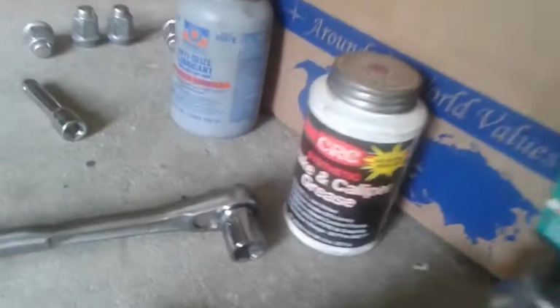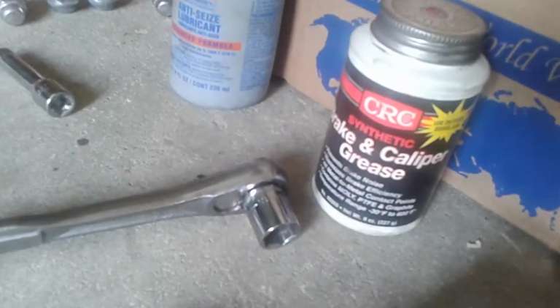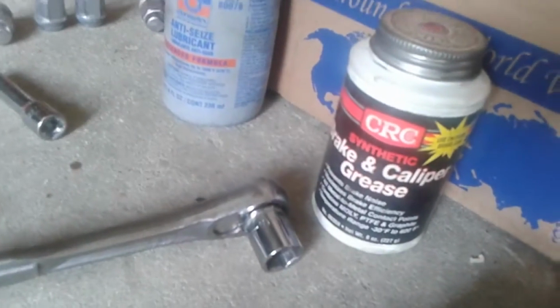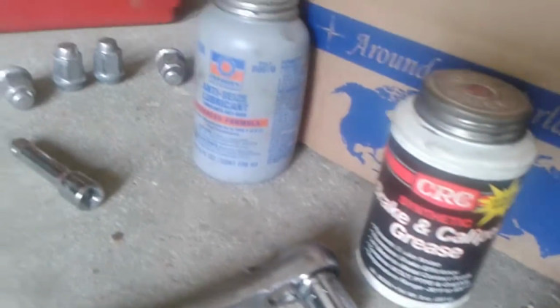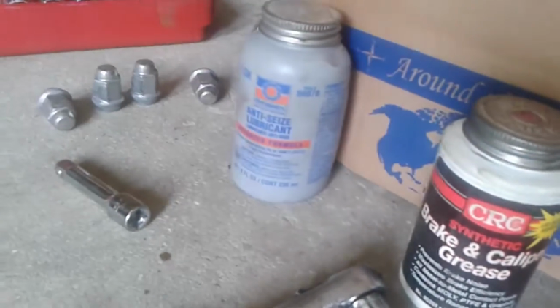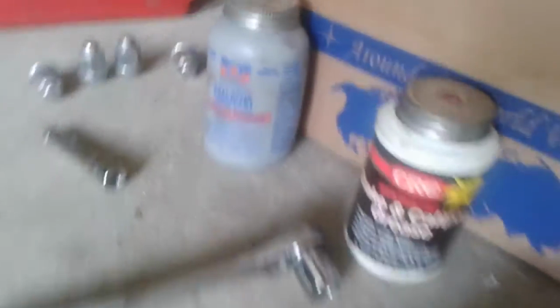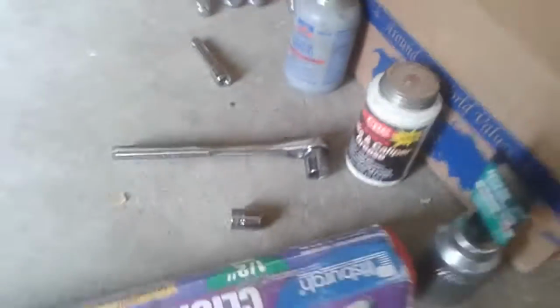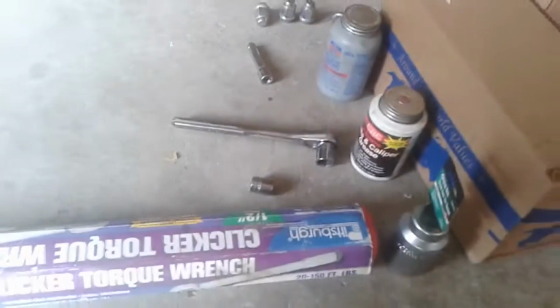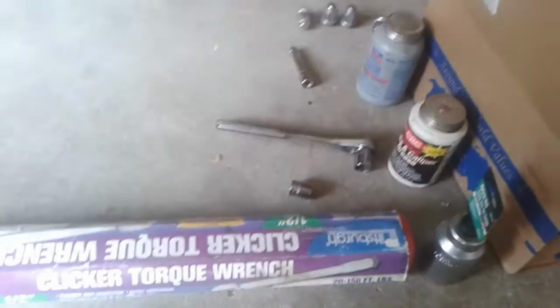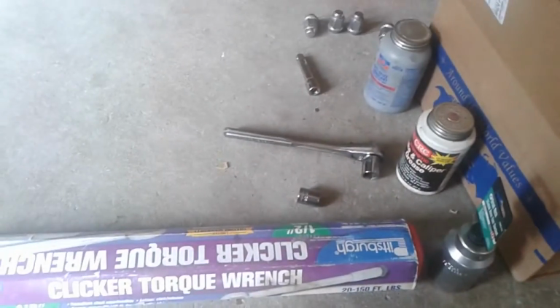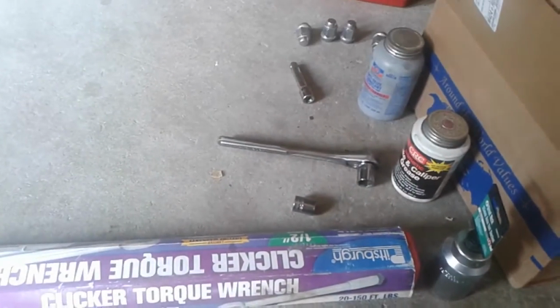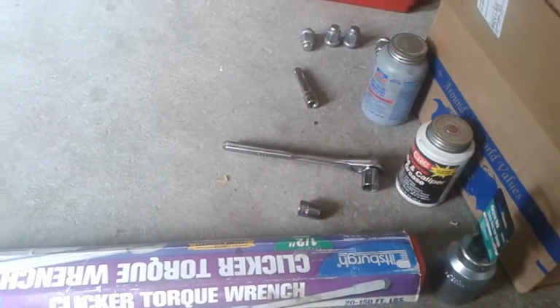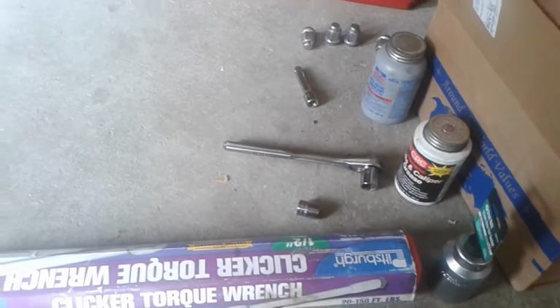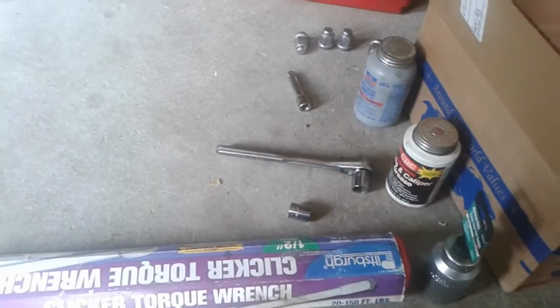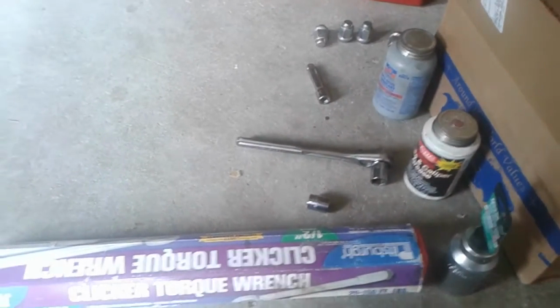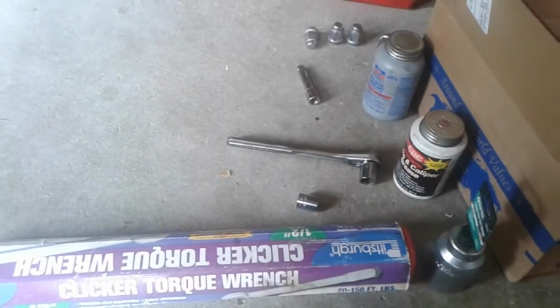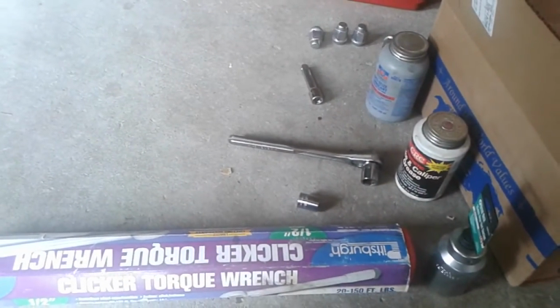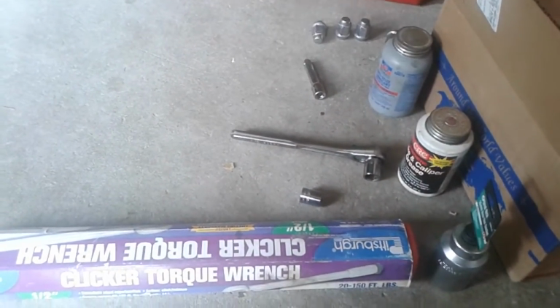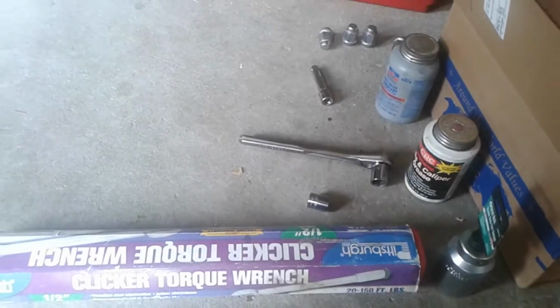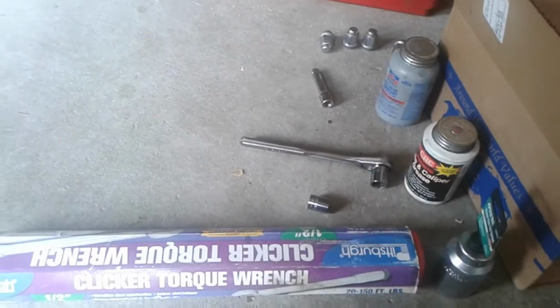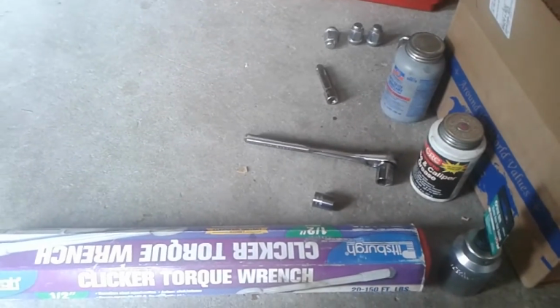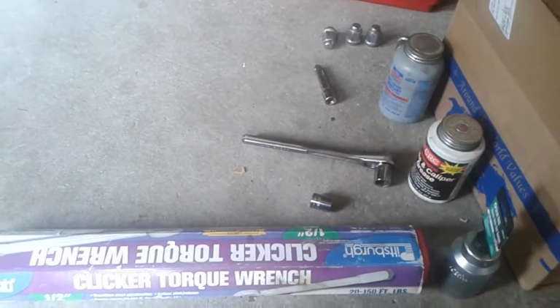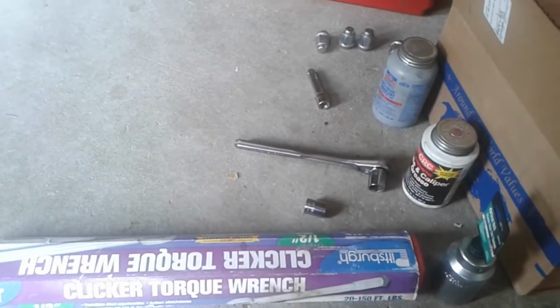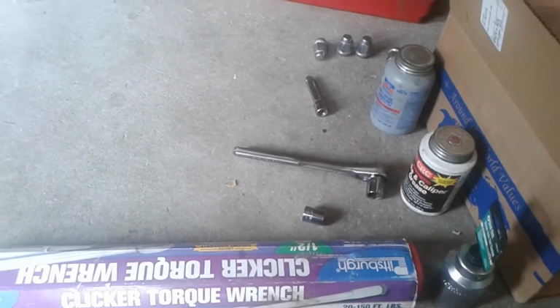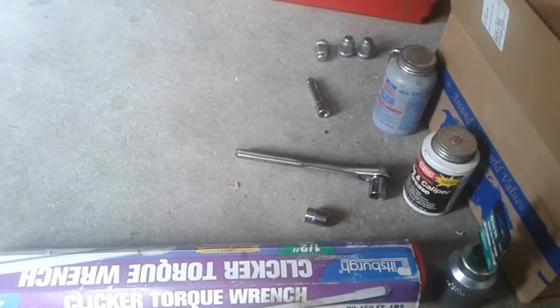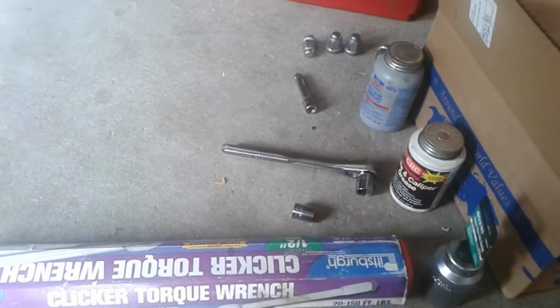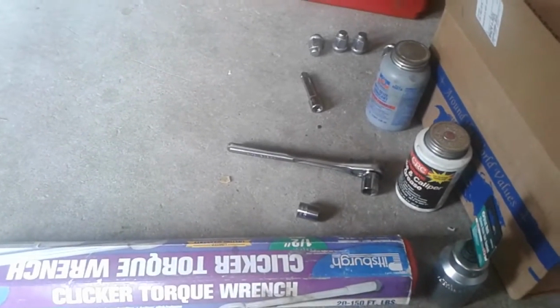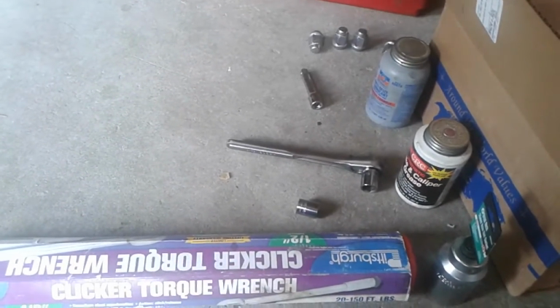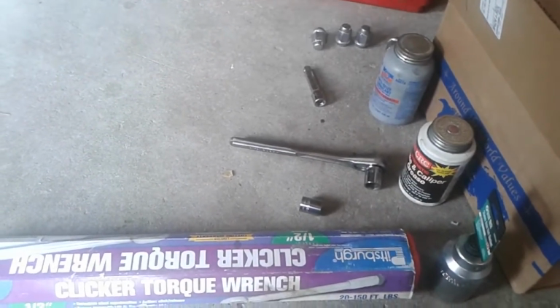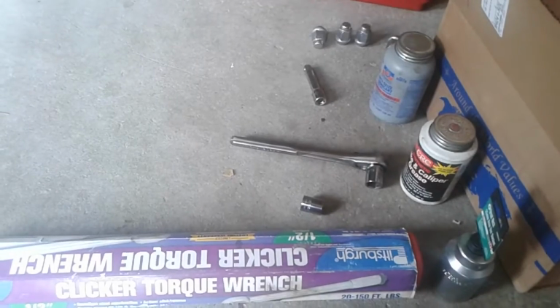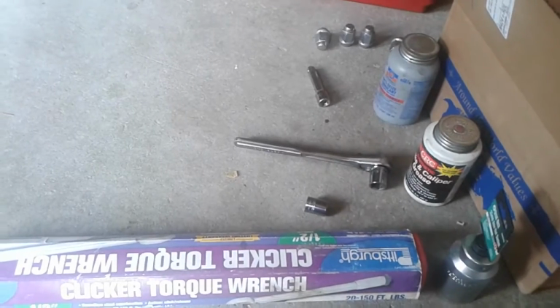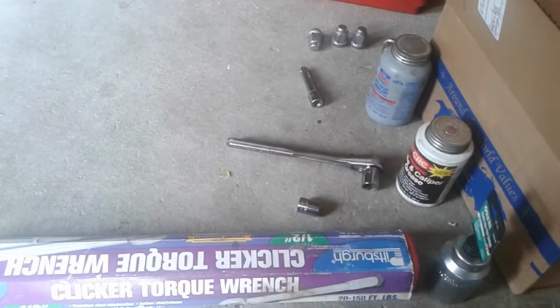They don't use anti-seize at the factory, that's why they get all seized up and they're really hard to get off sometimes. I already replaced this one, so it shouldn't be that hard to get off, but sometimes you really got to beat it out hard.